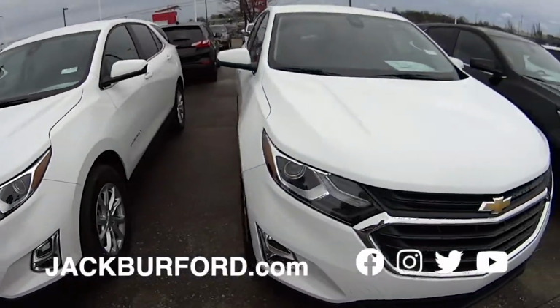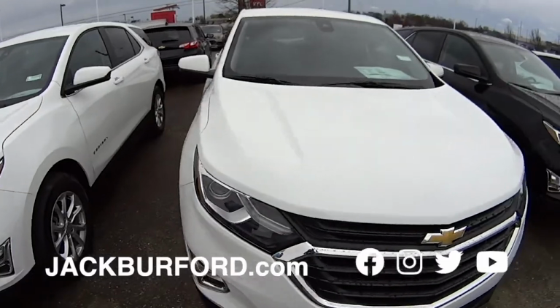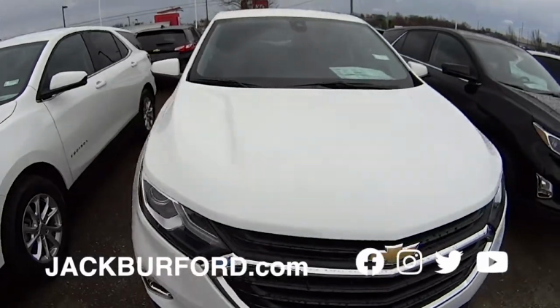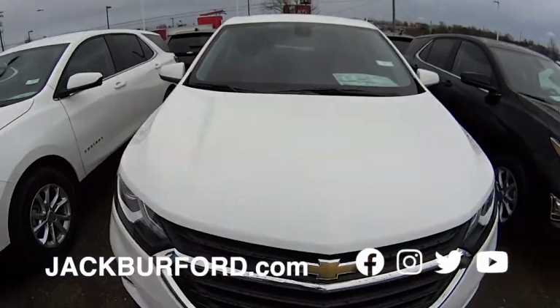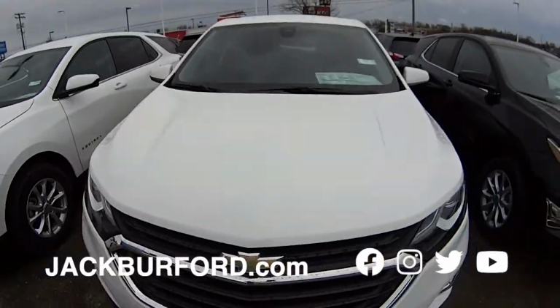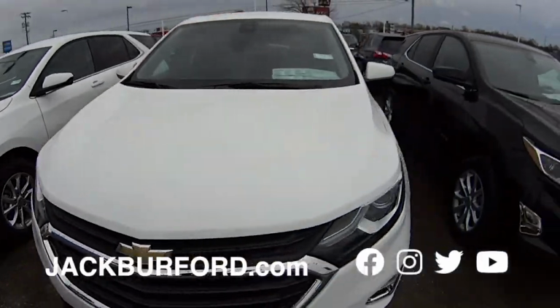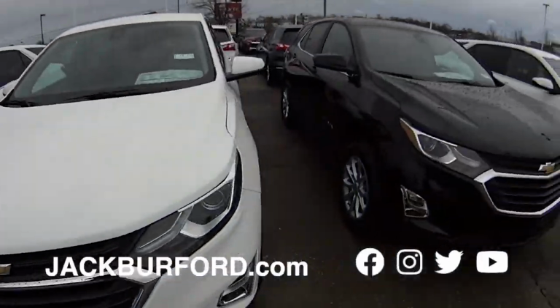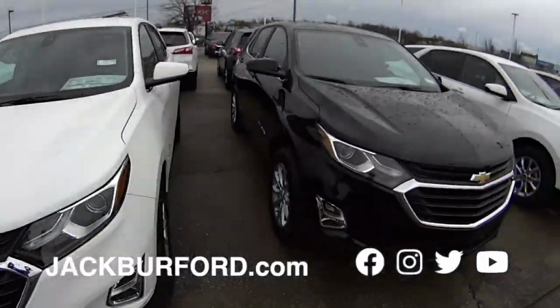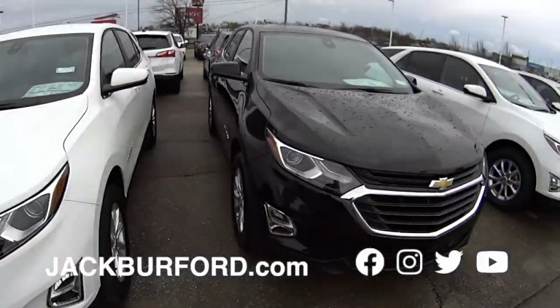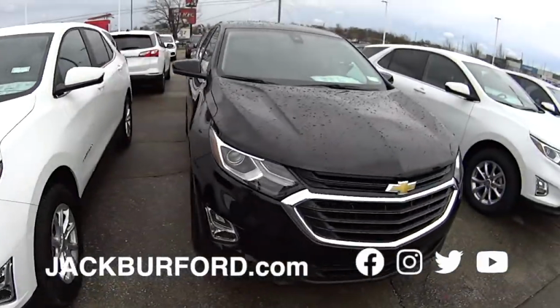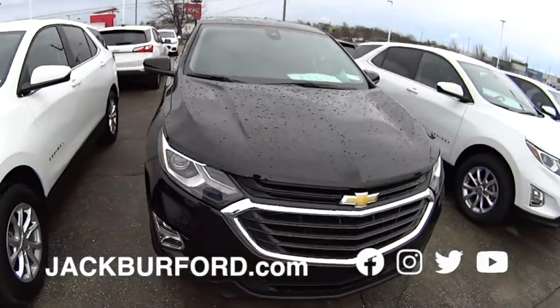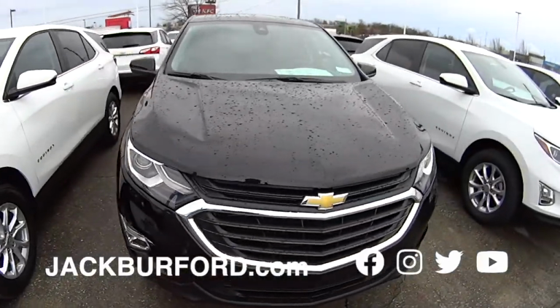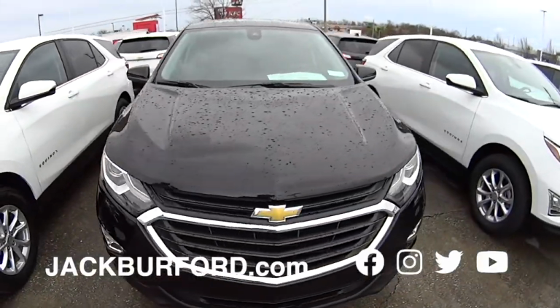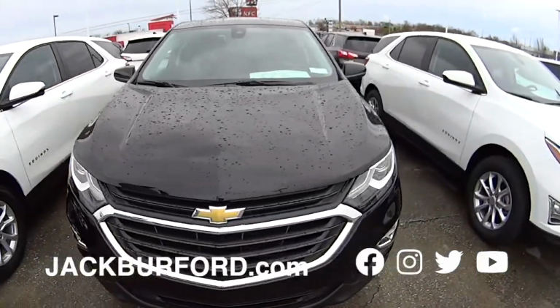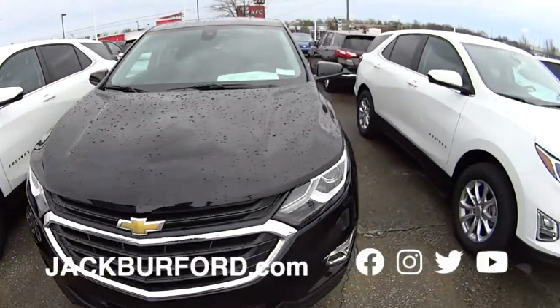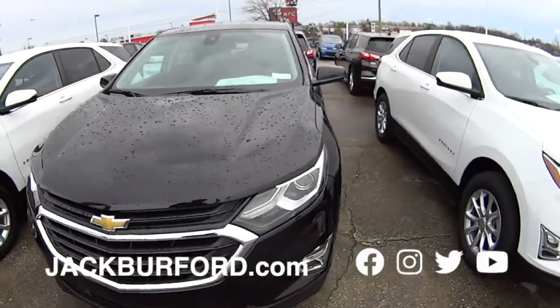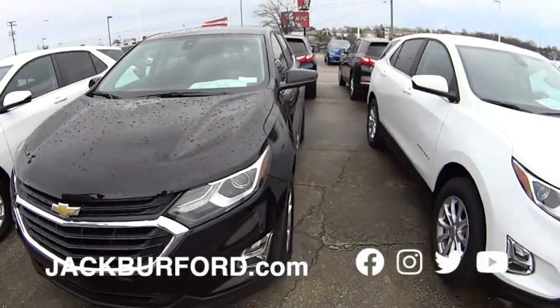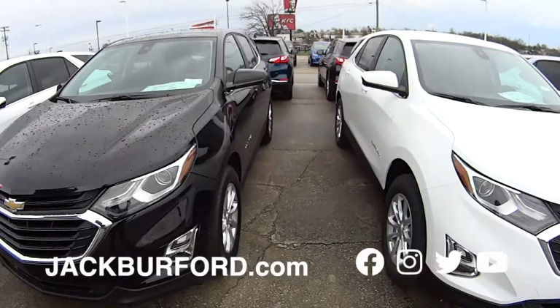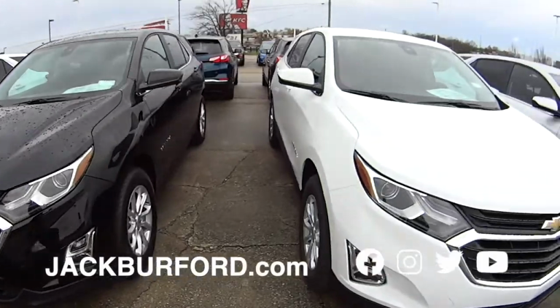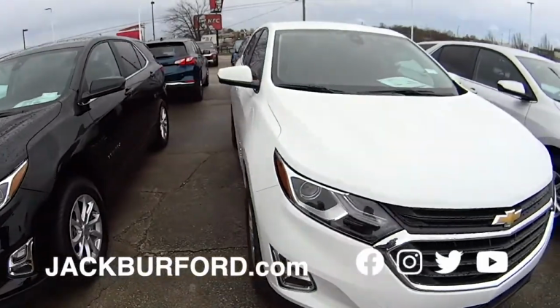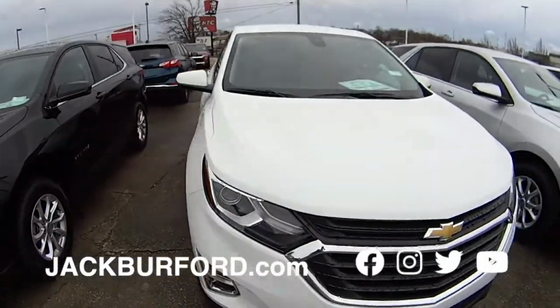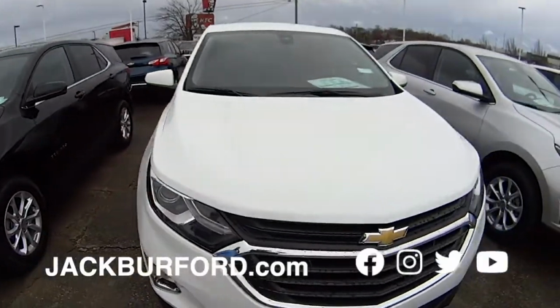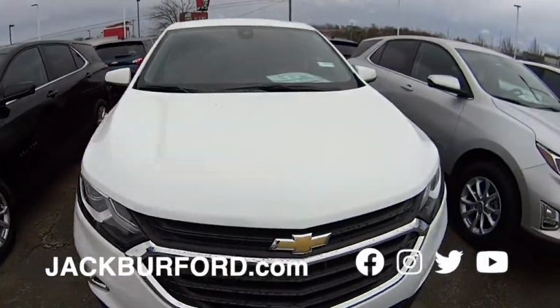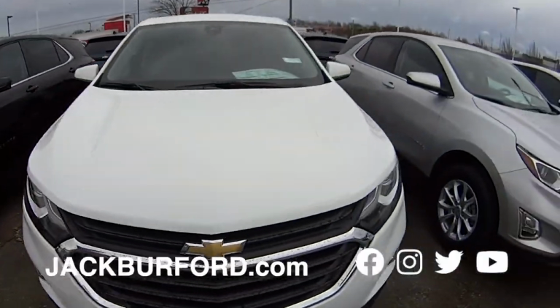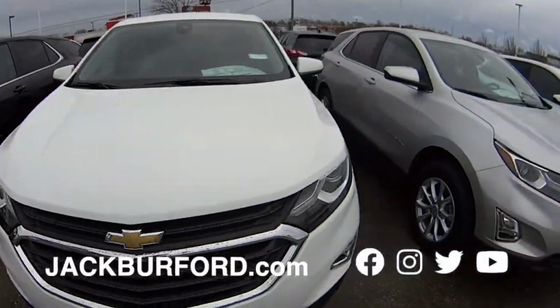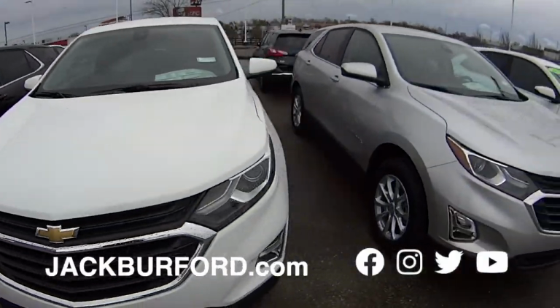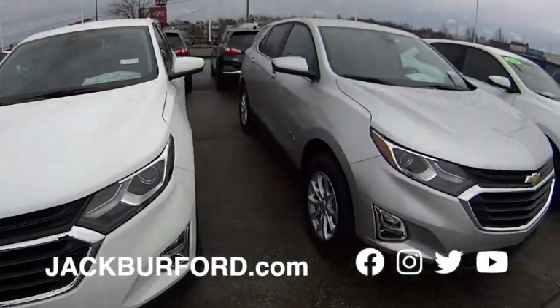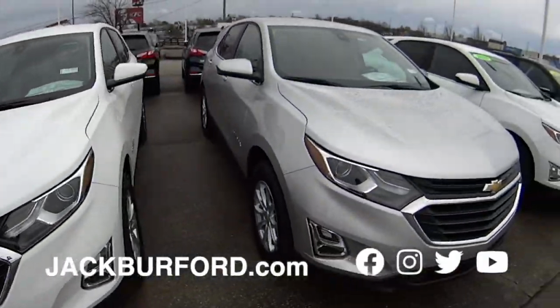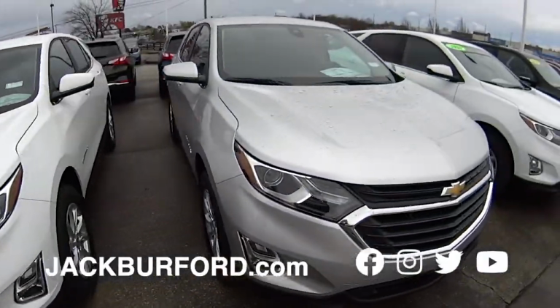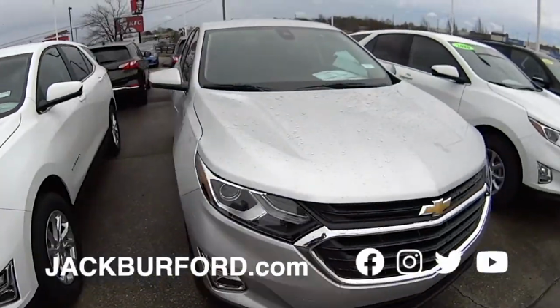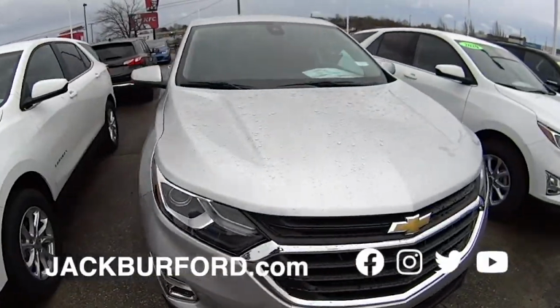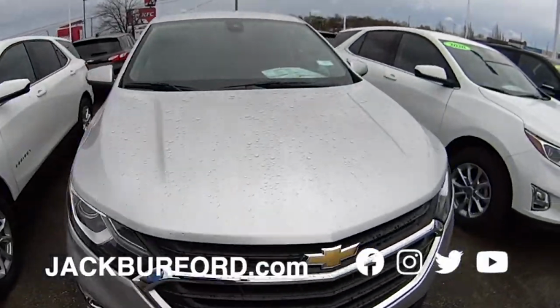Best selling SUV in the country — Randy said that. So check that out. We got them white, black, silver, blue, red, whatever color you want. We got them in here, folks.